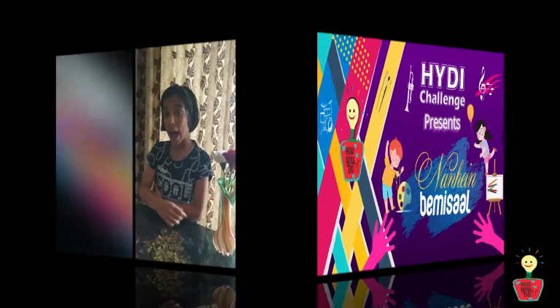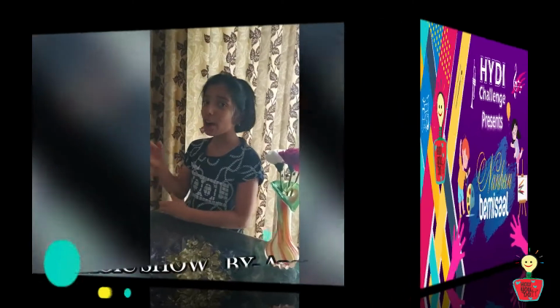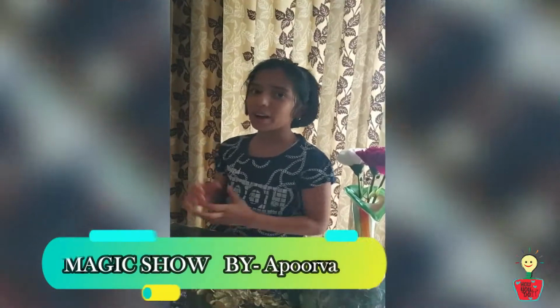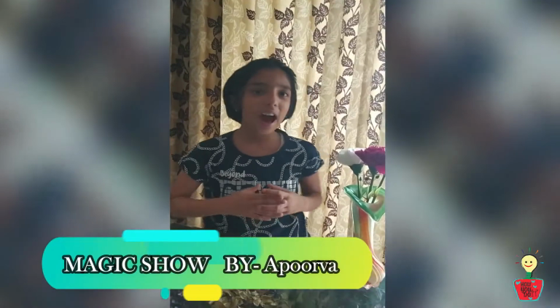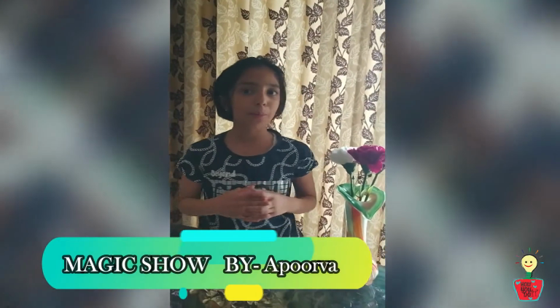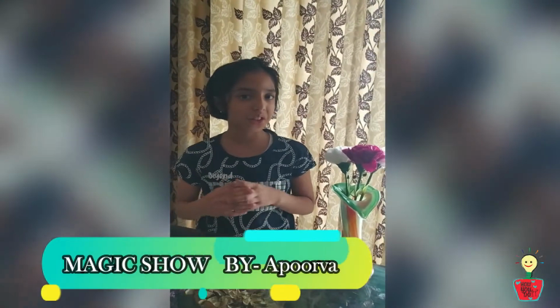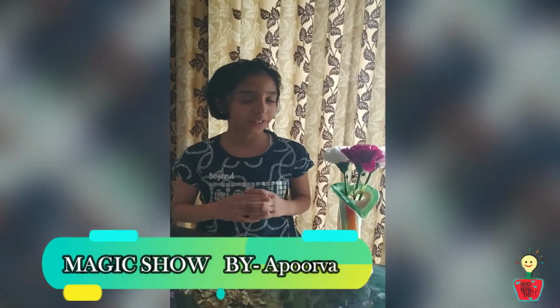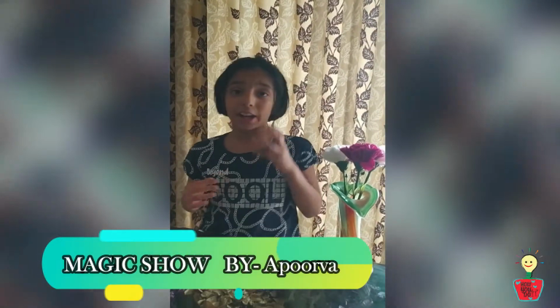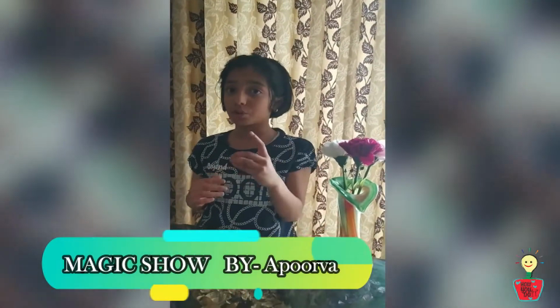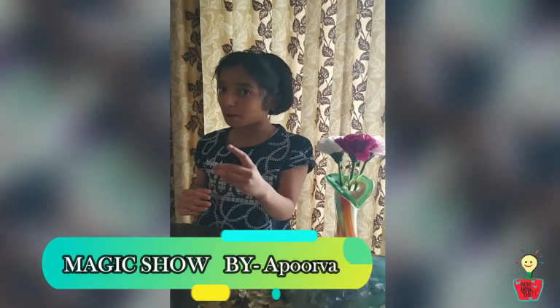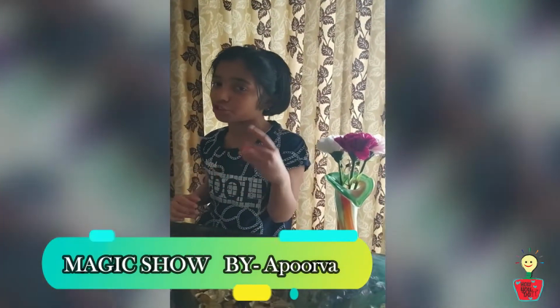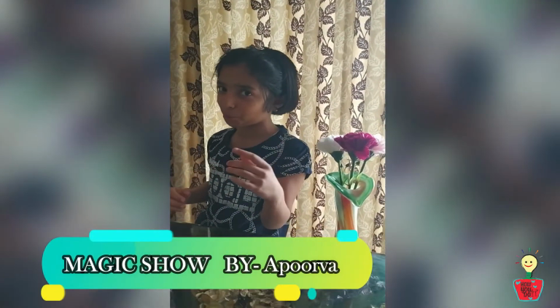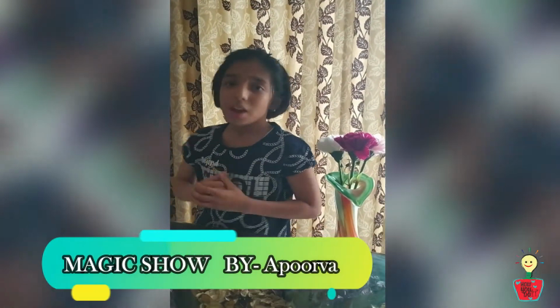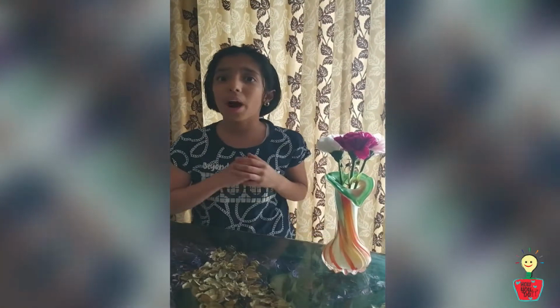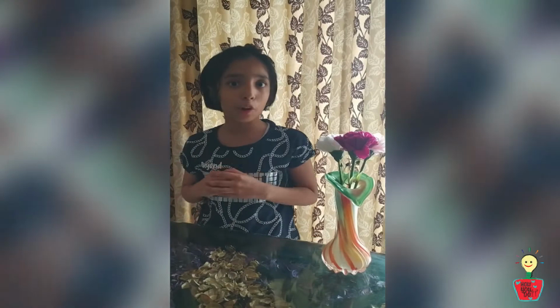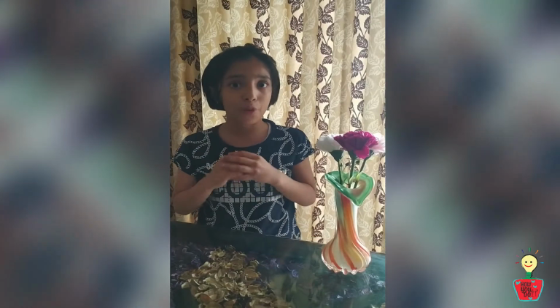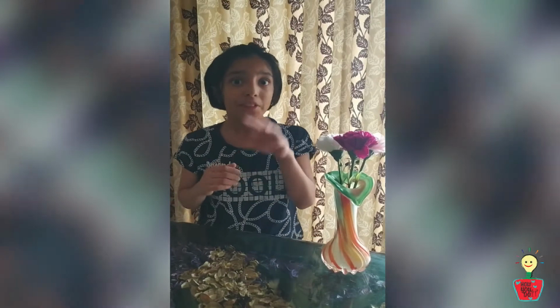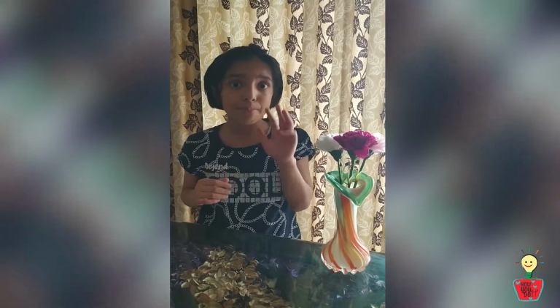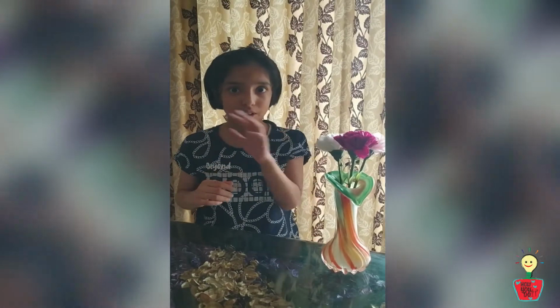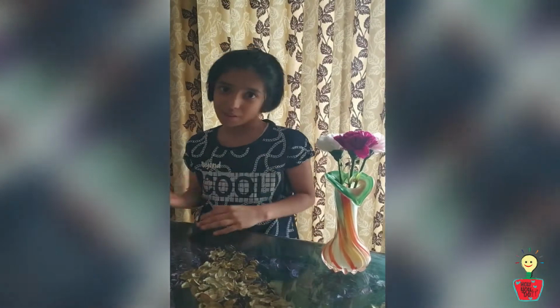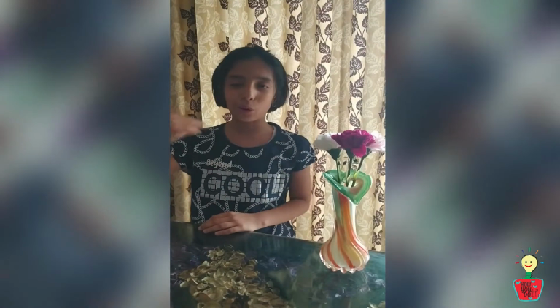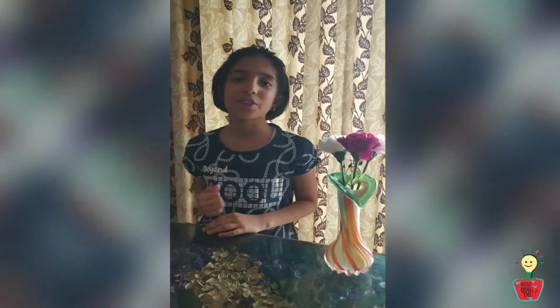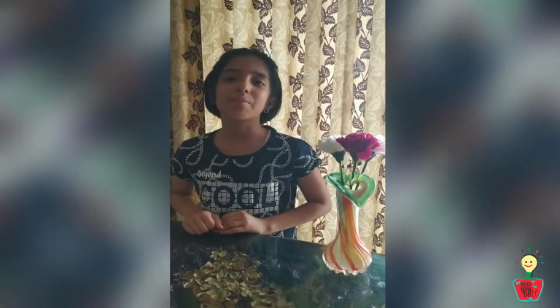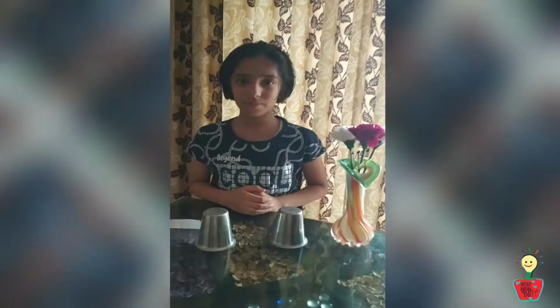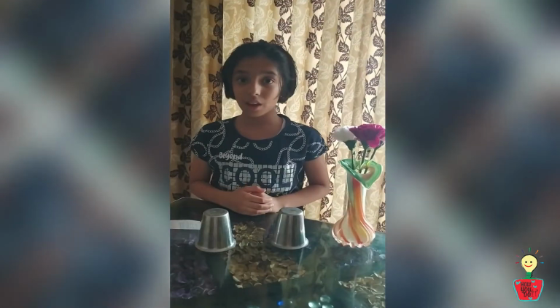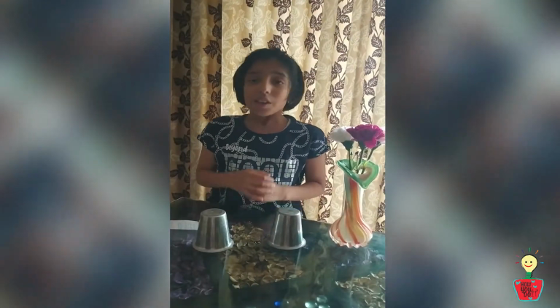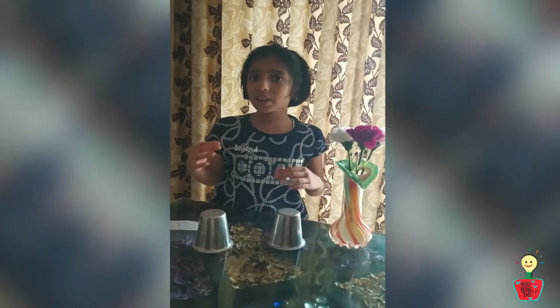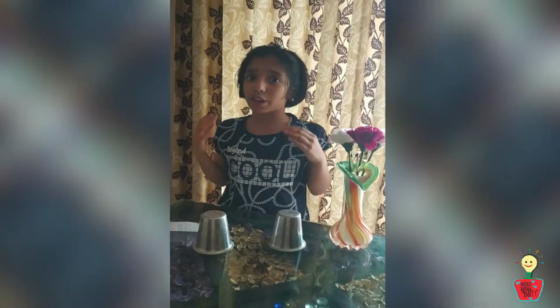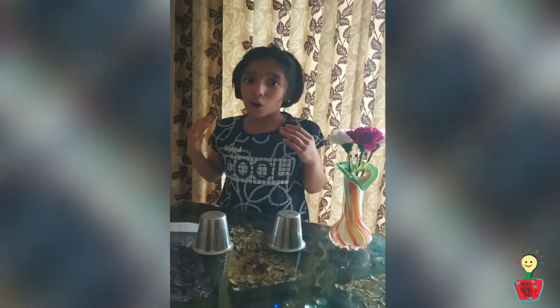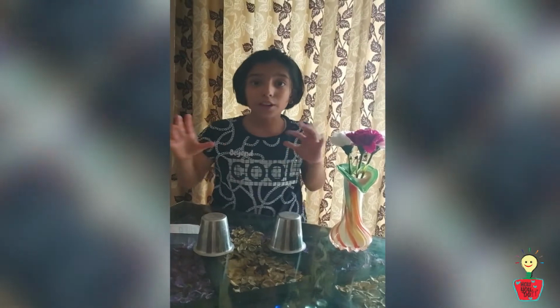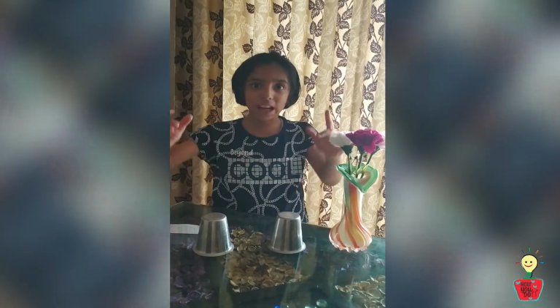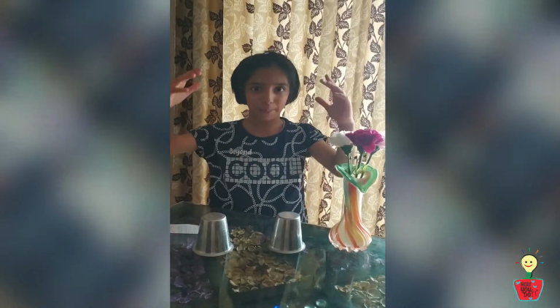Hello everyone, I am Urva Vishwanath and you have today's Magician 2. I am going to perform three magics. So first one comes here. This magic is called the flying paper.